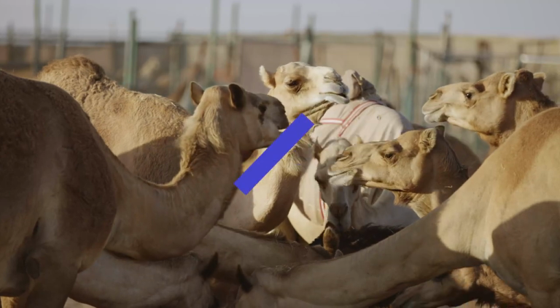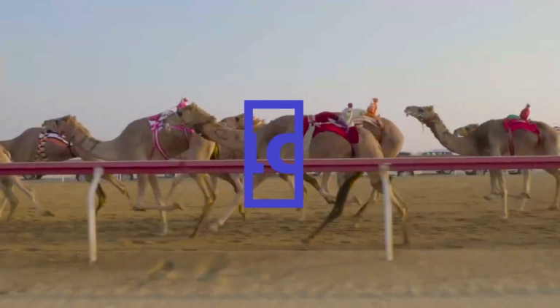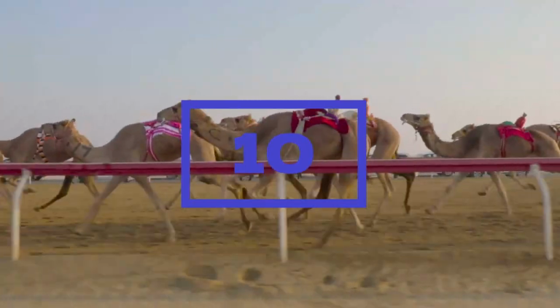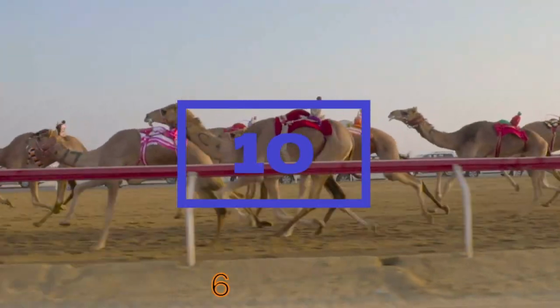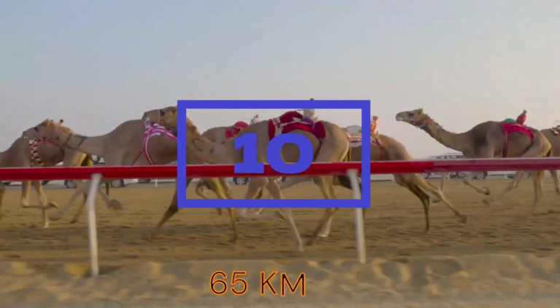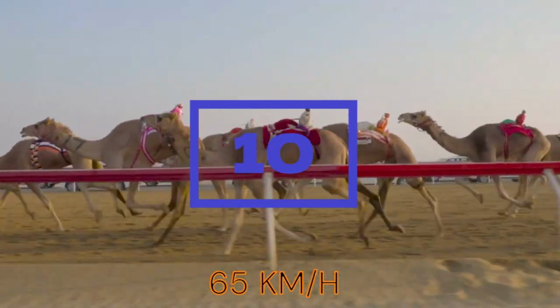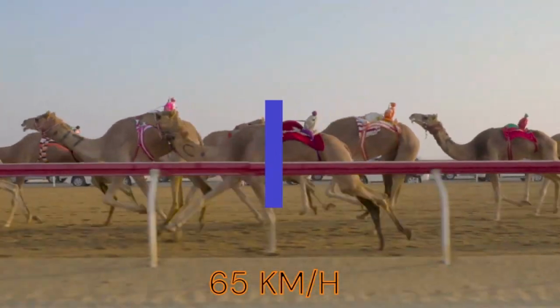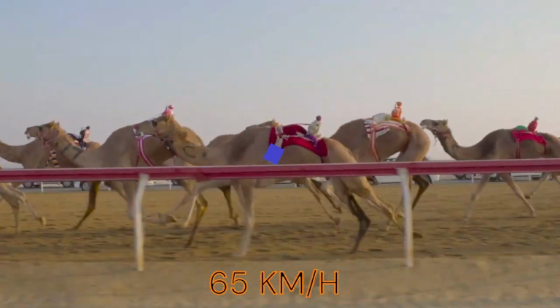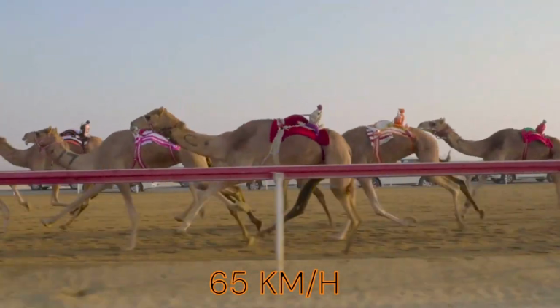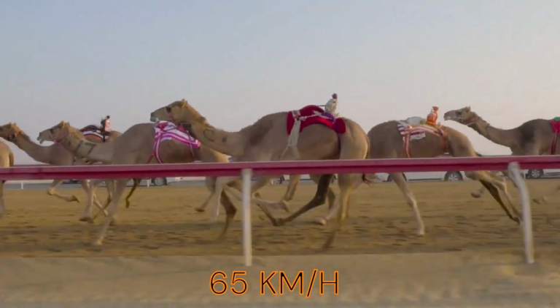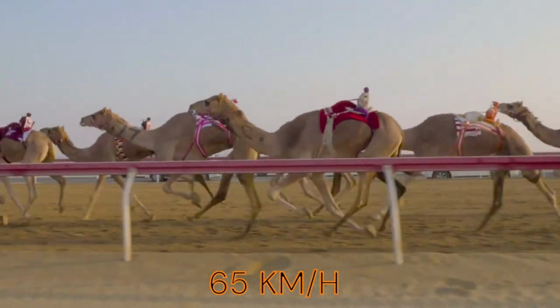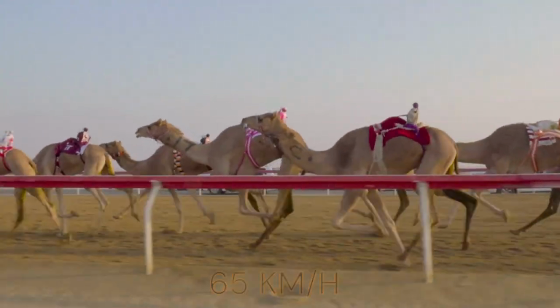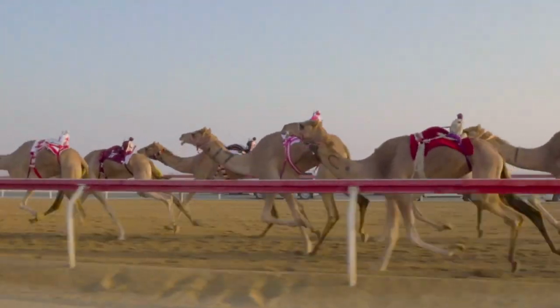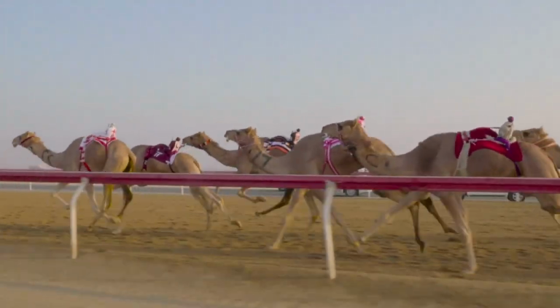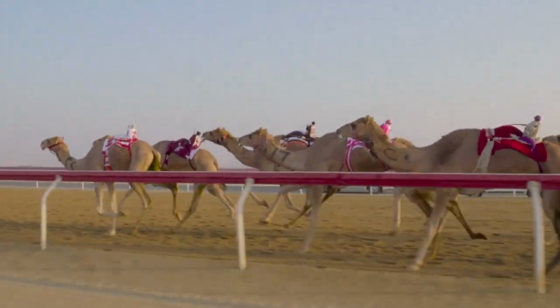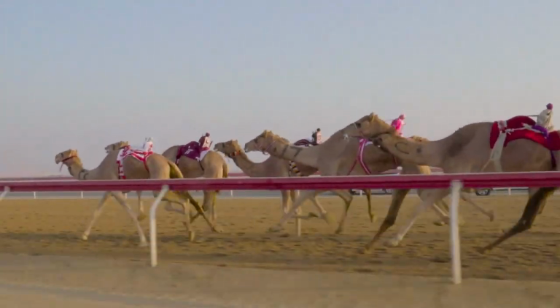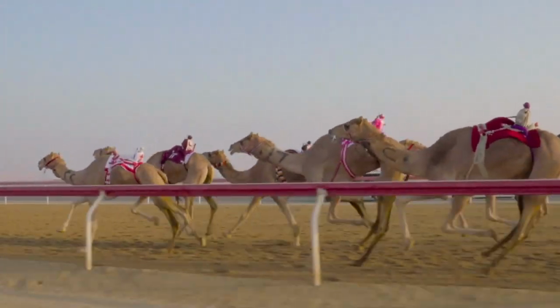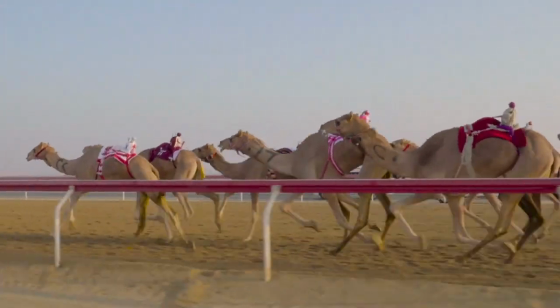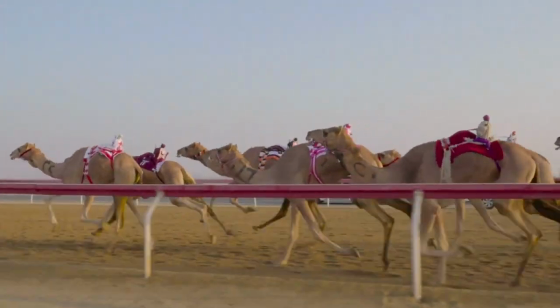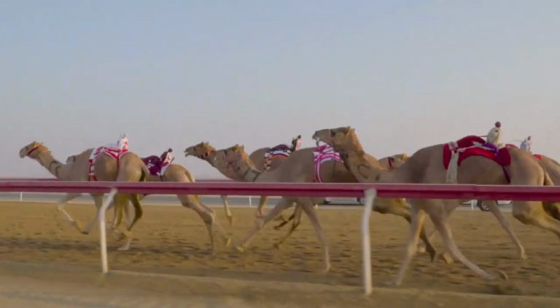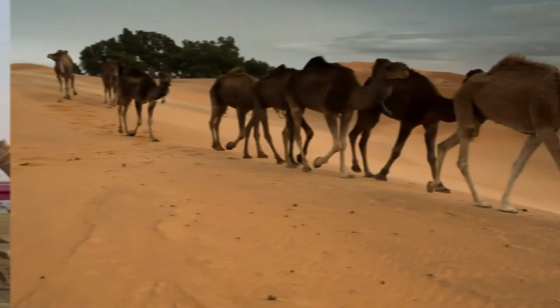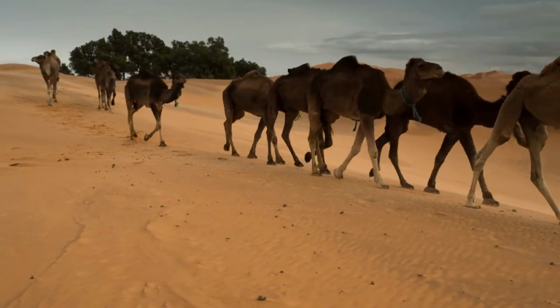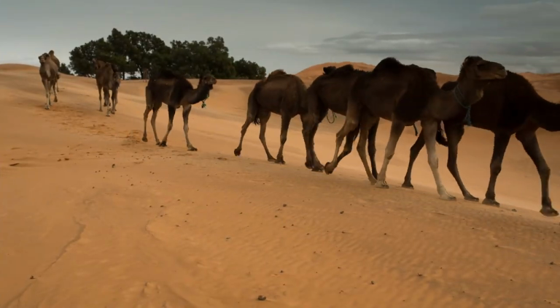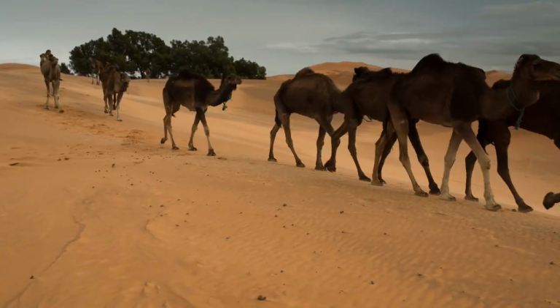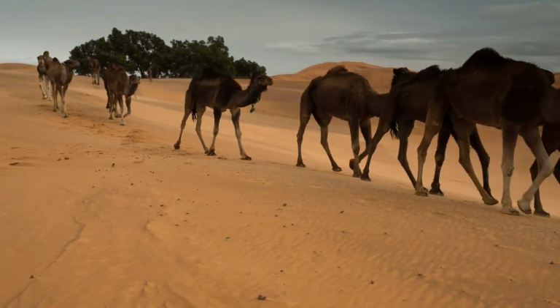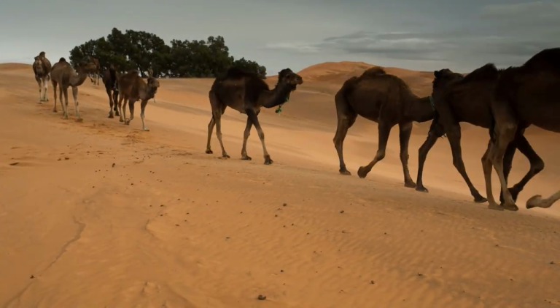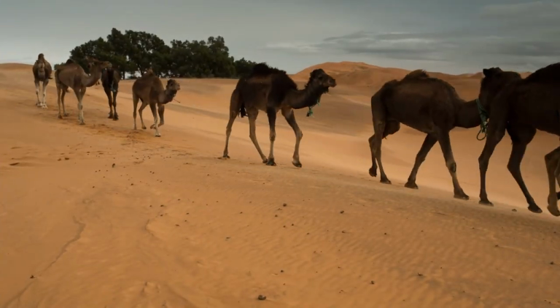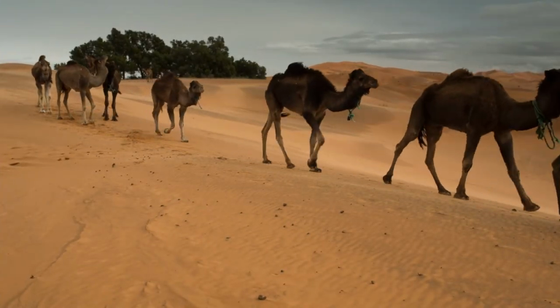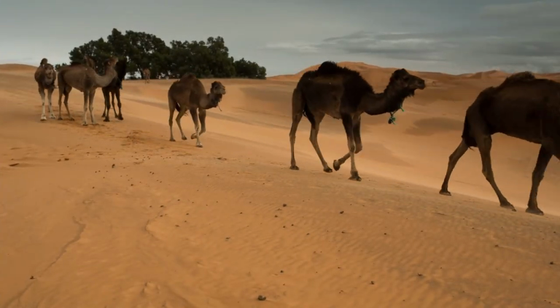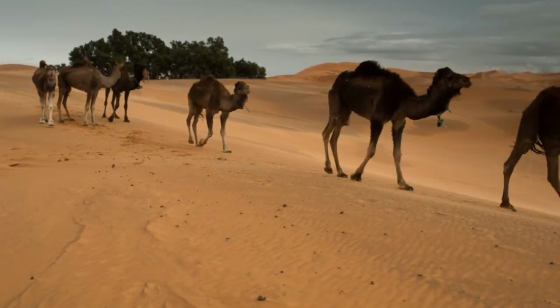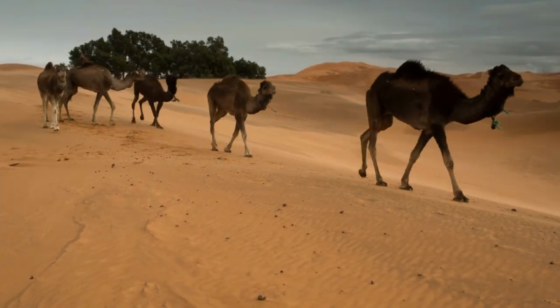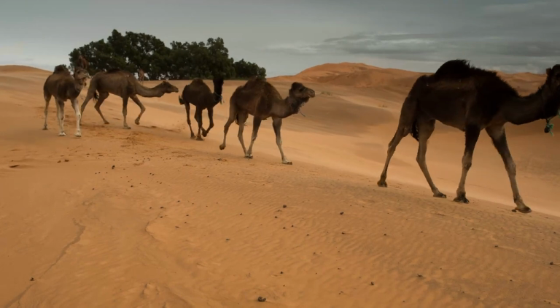Ten. Camels can run up to 40 miles per hour for short distances, making them very fast runners for their size. Camels are also very agile and are able to make sharp turns and dodge obstacles, making them well suited to life in the desert.